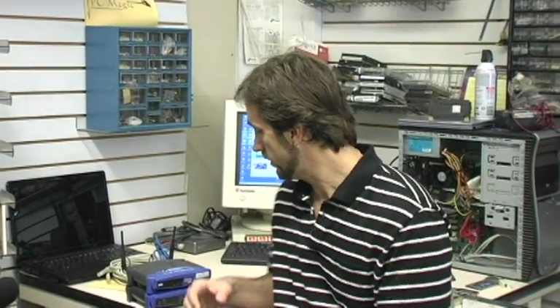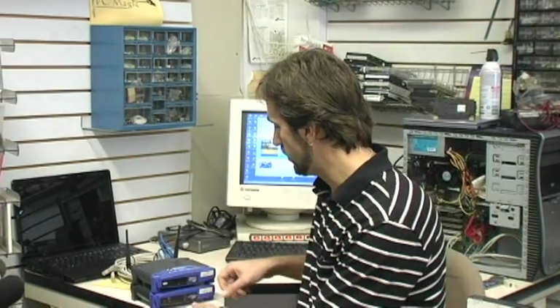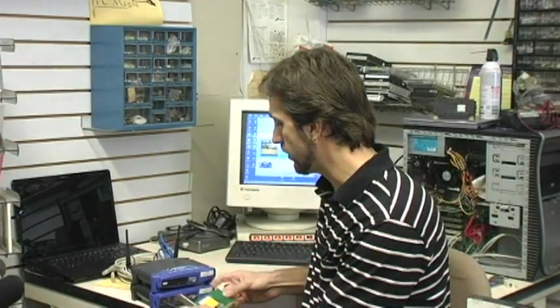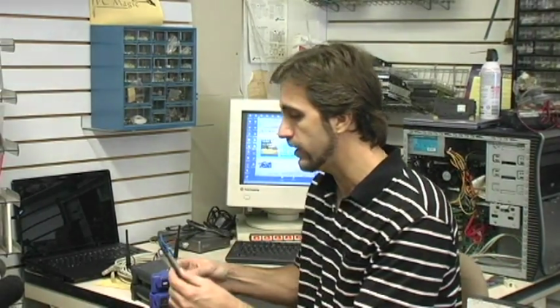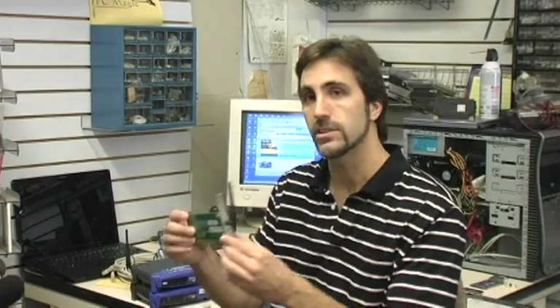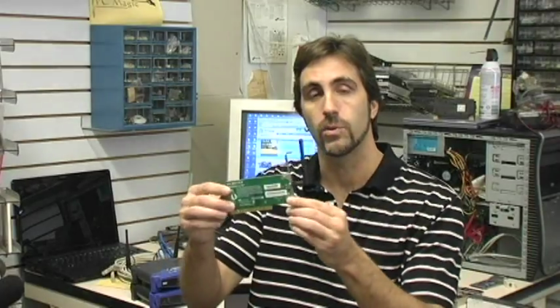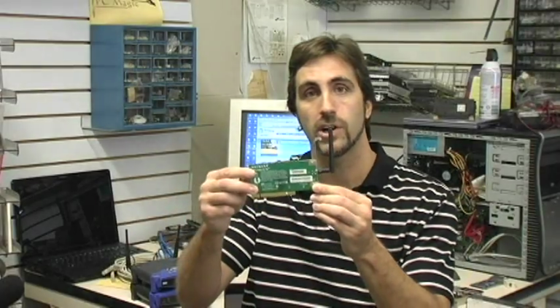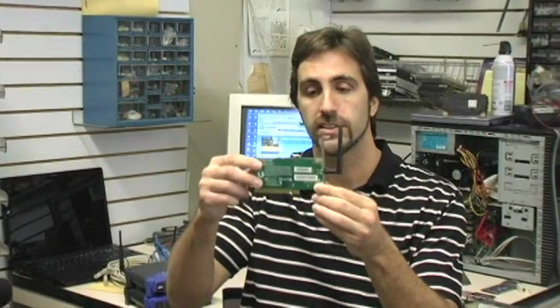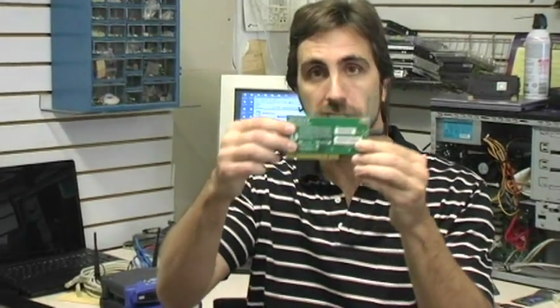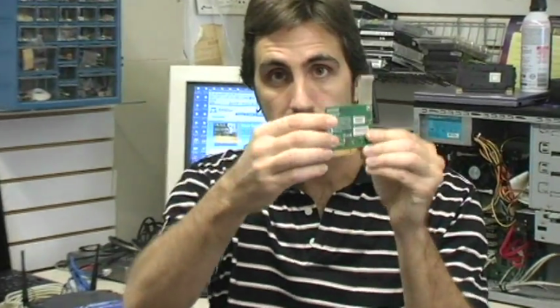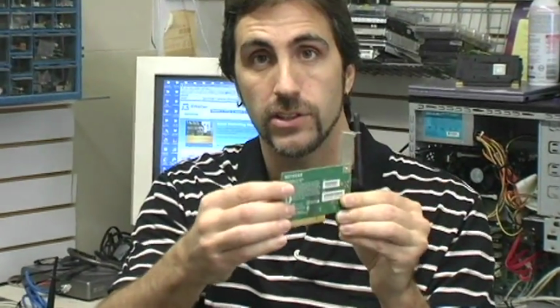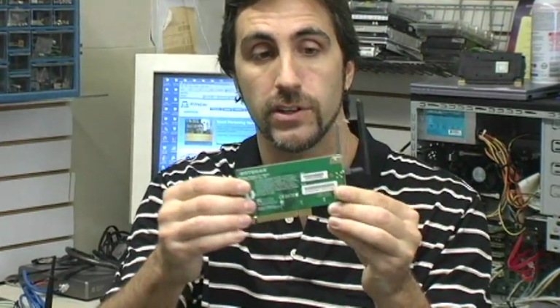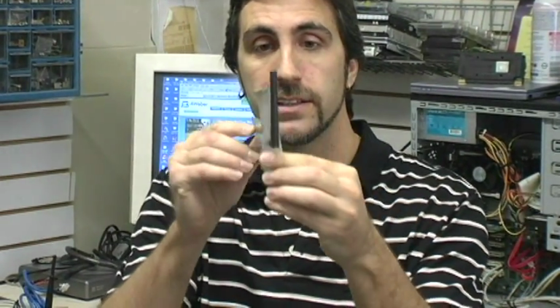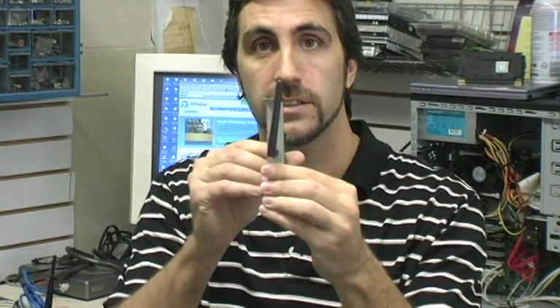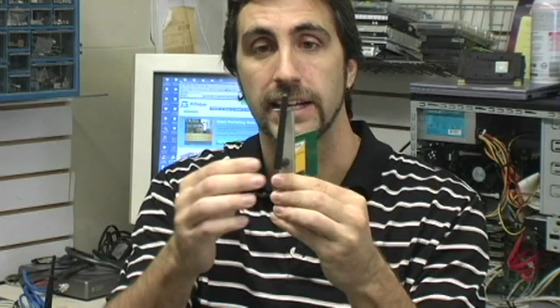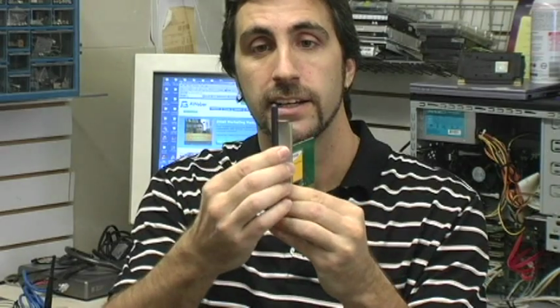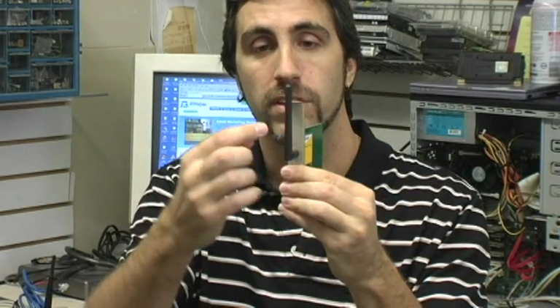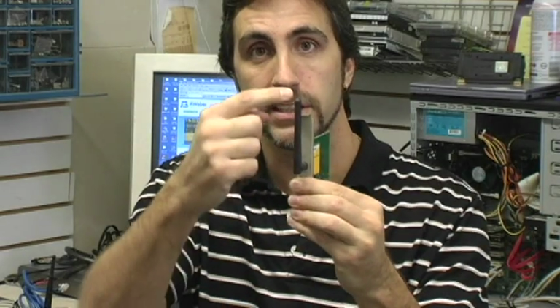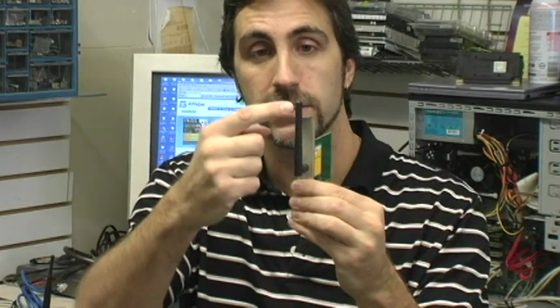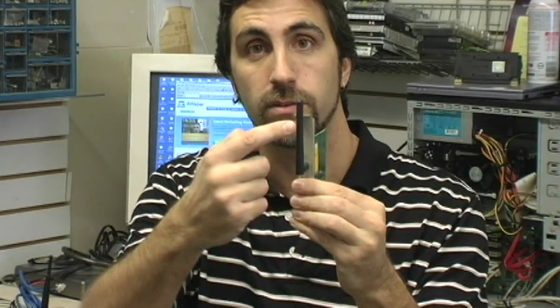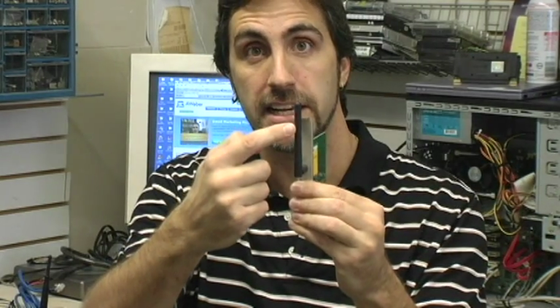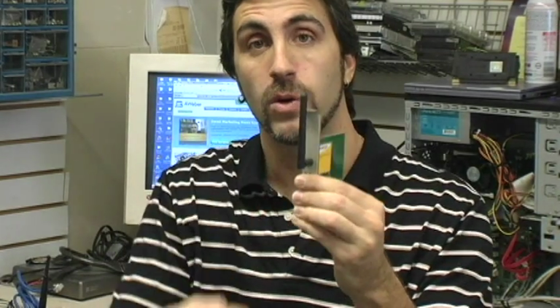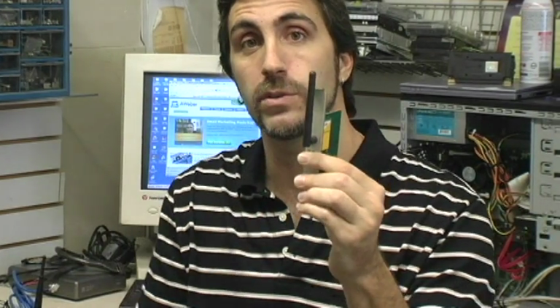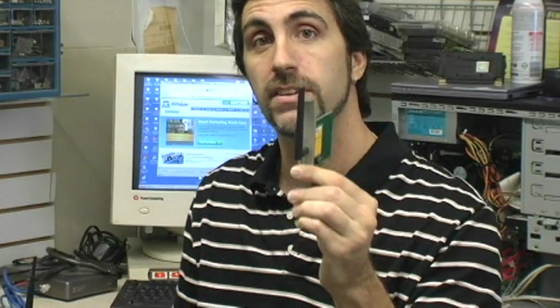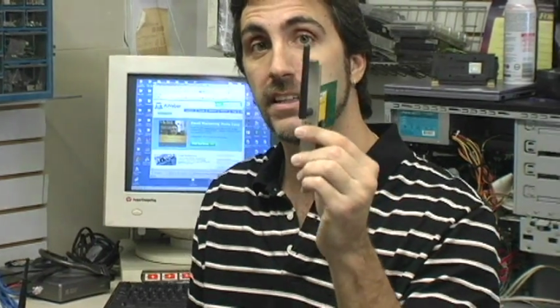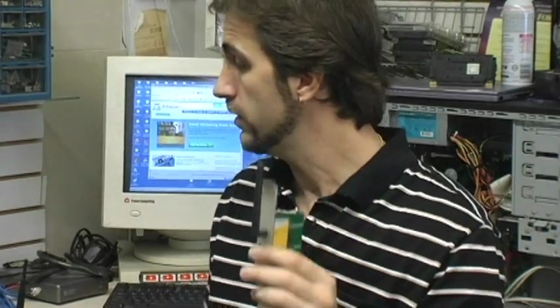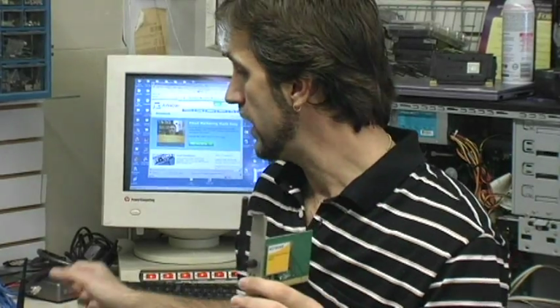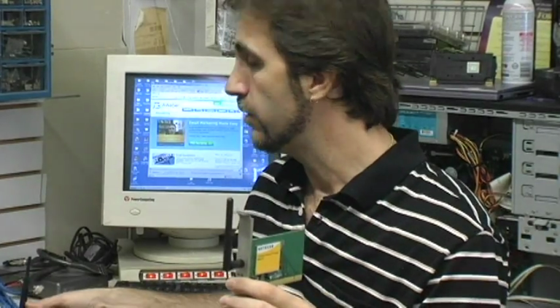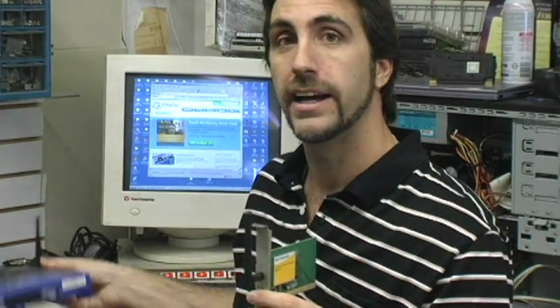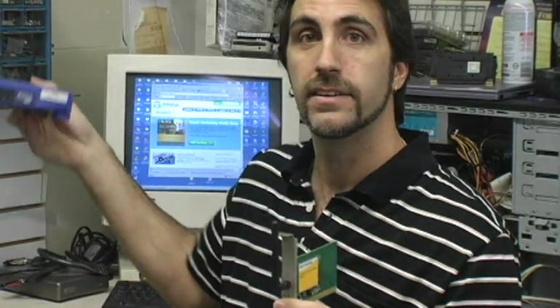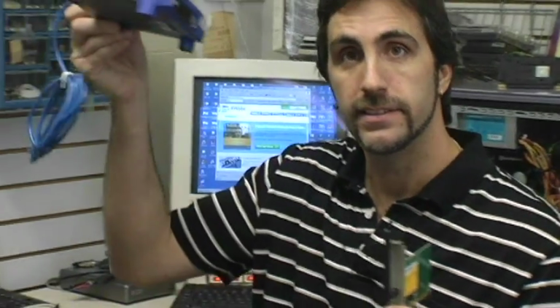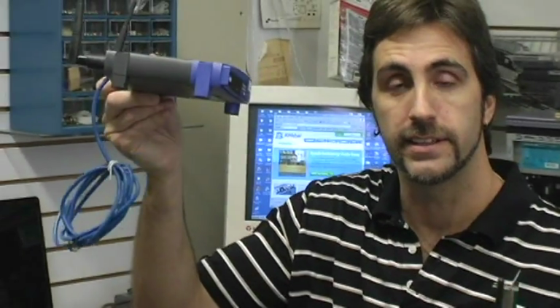This wireless card physically inserts into your computer. It sticks out the back end, and in this case this antenna here will send and receive the signal sent out by the wireless router.